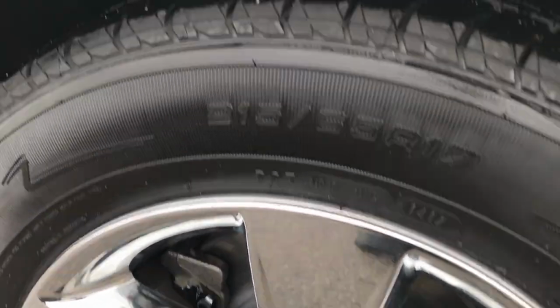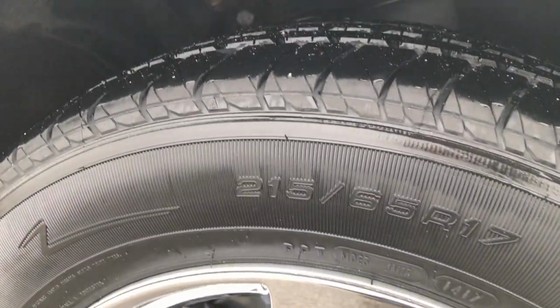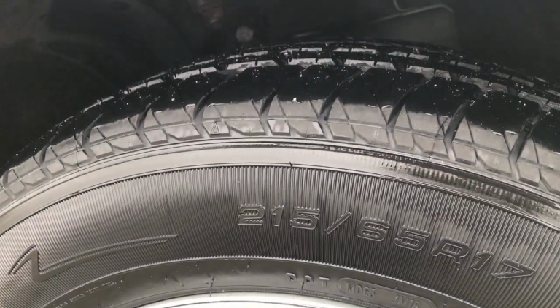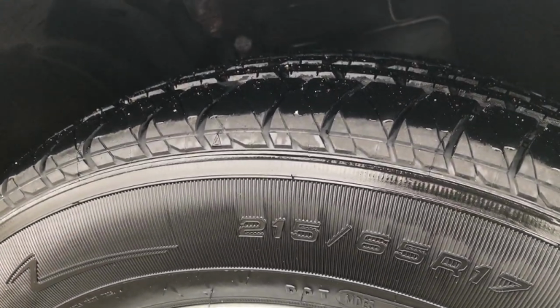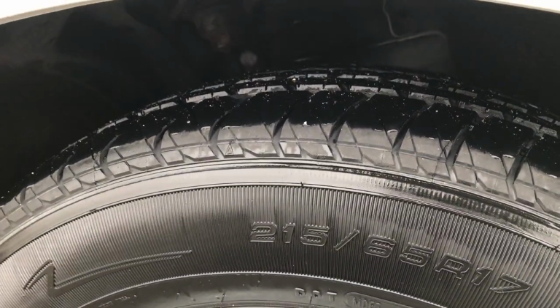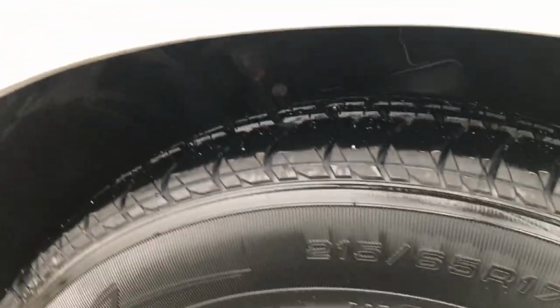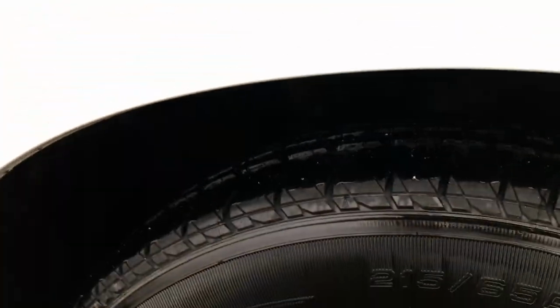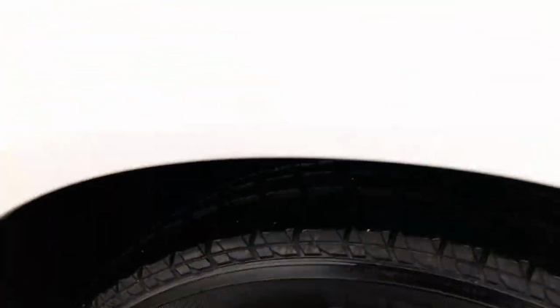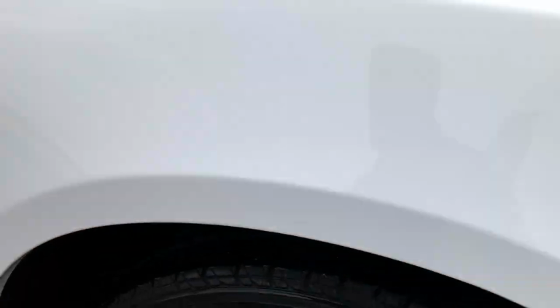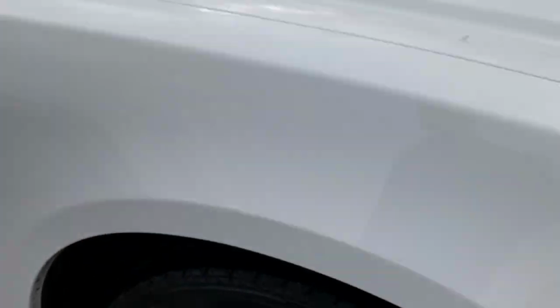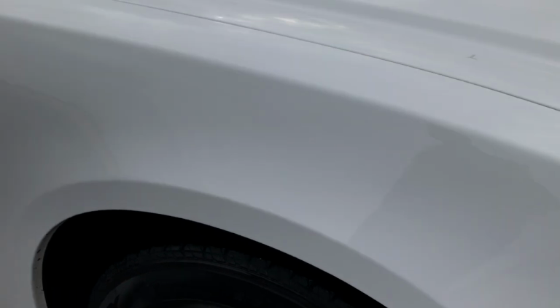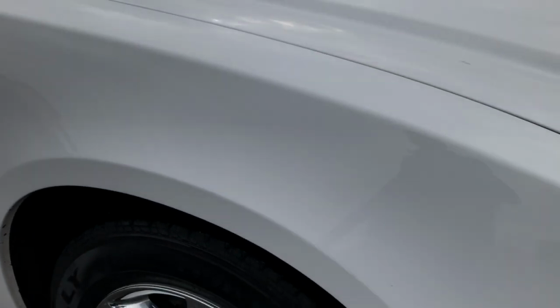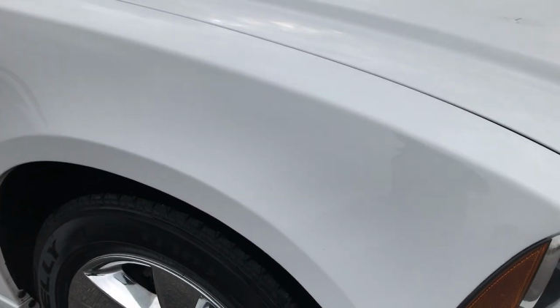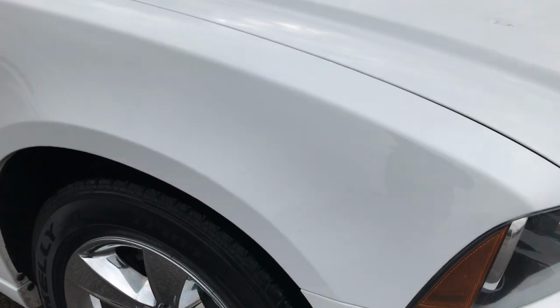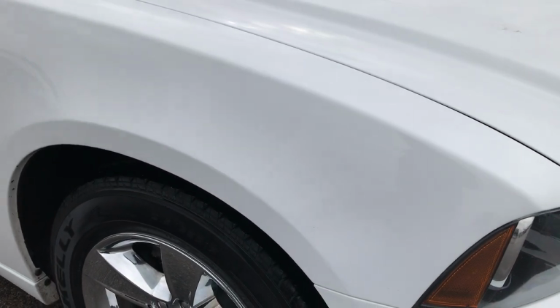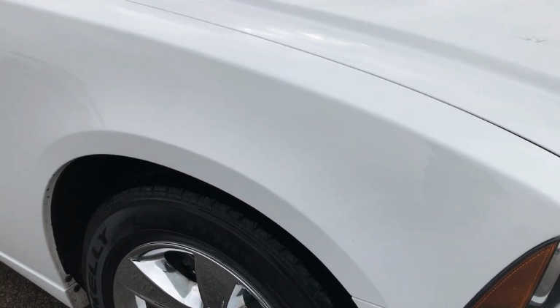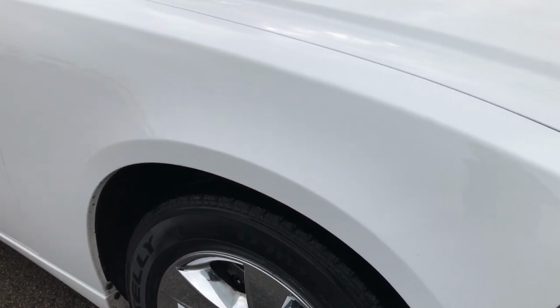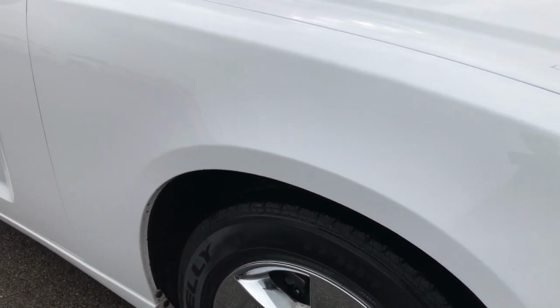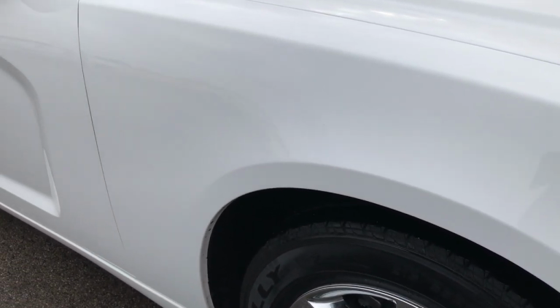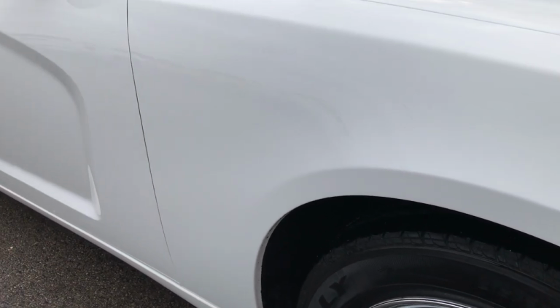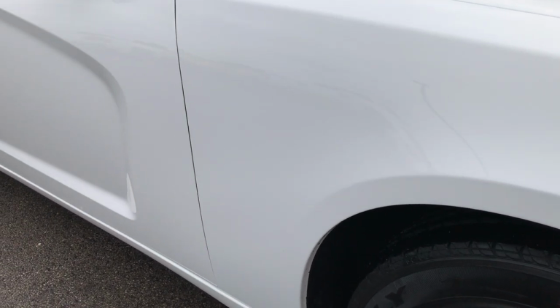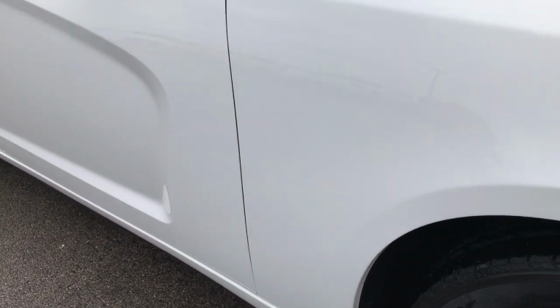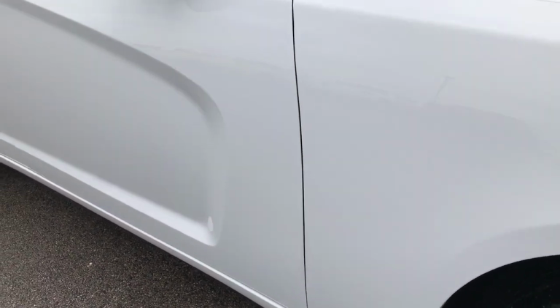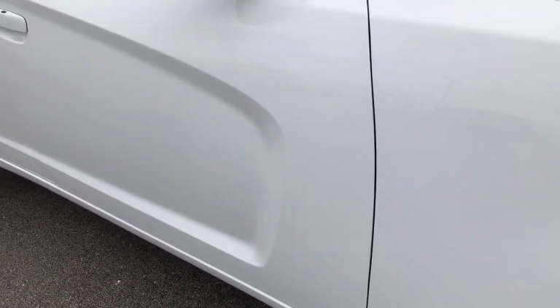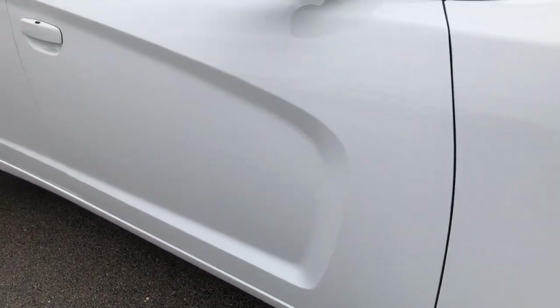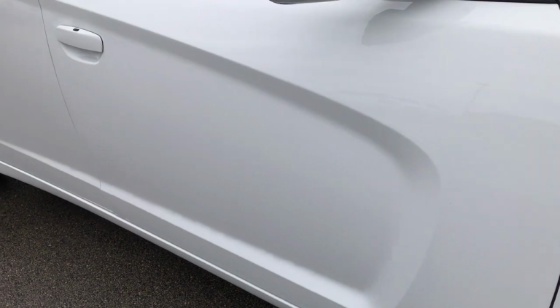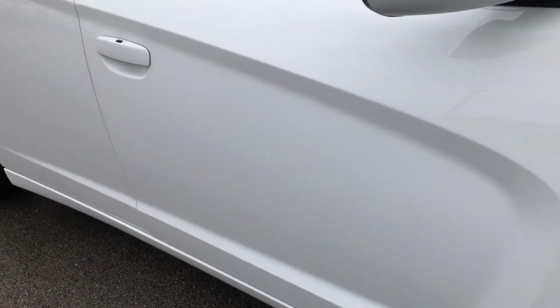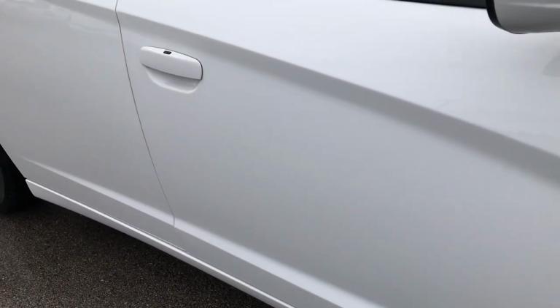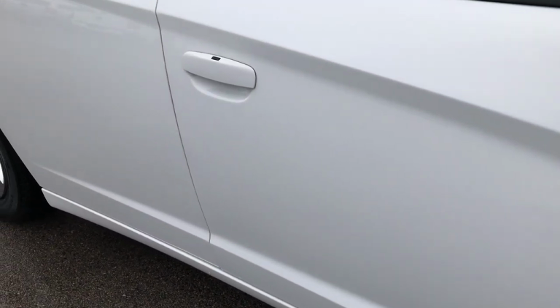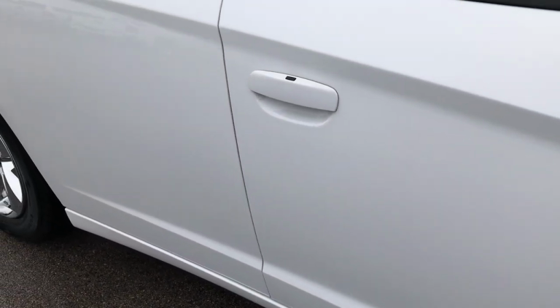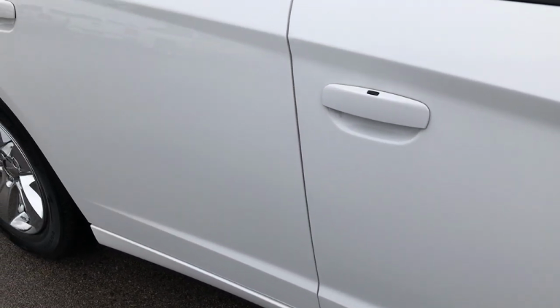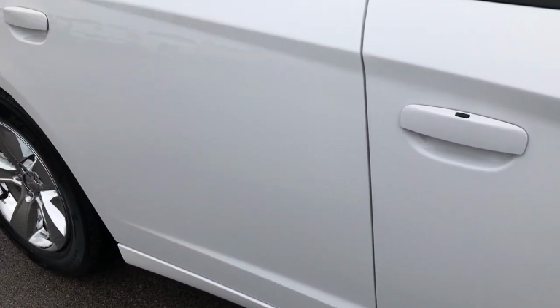This tire is brand new as well and no scuffs or scrapes on that rim. As you go down this side of the car you can see just how clean the body is, how reflective and glass-like that paint is.